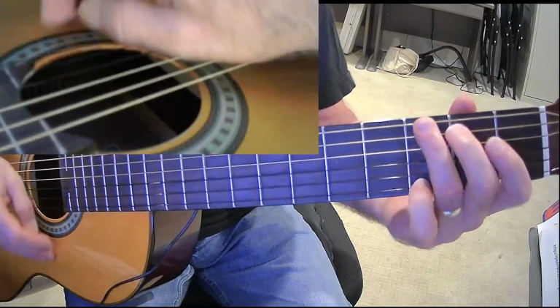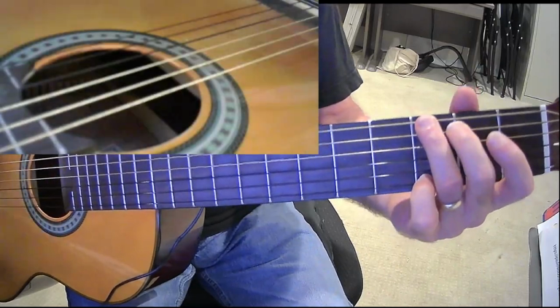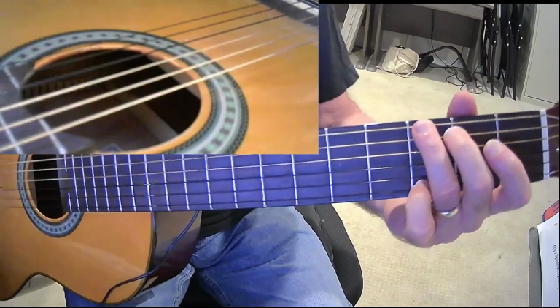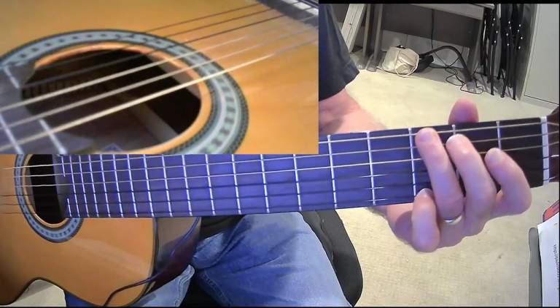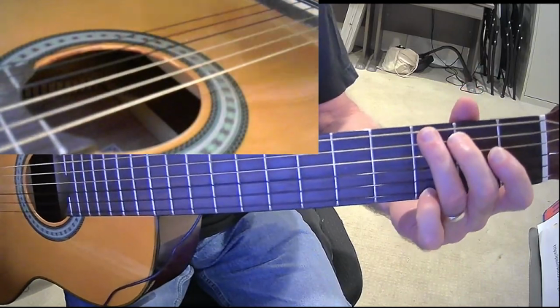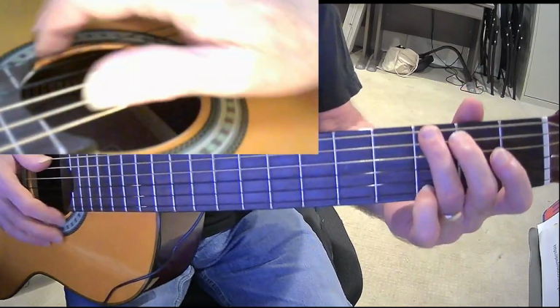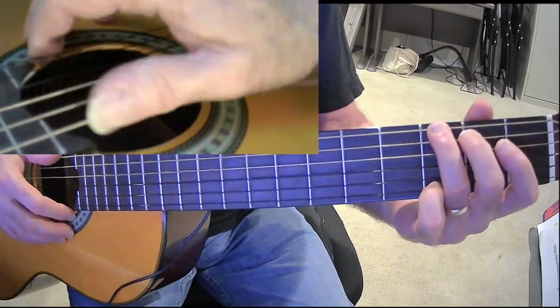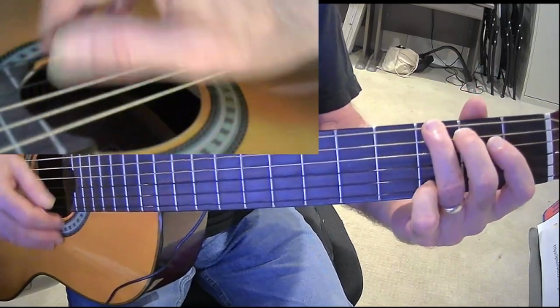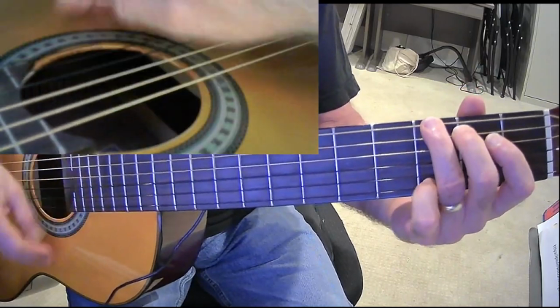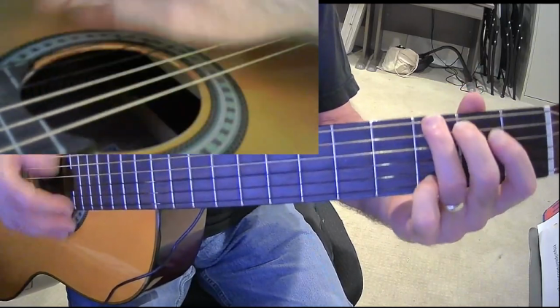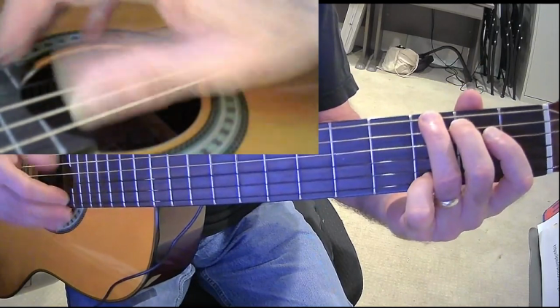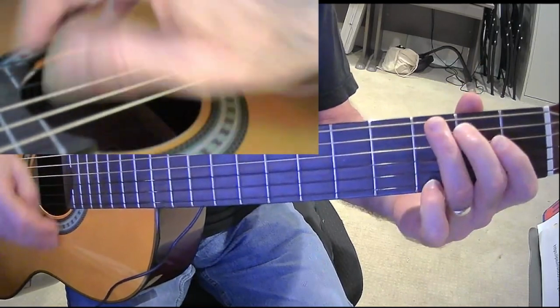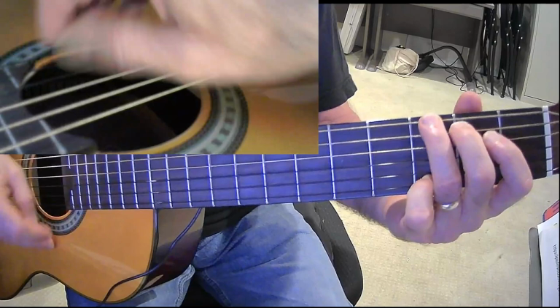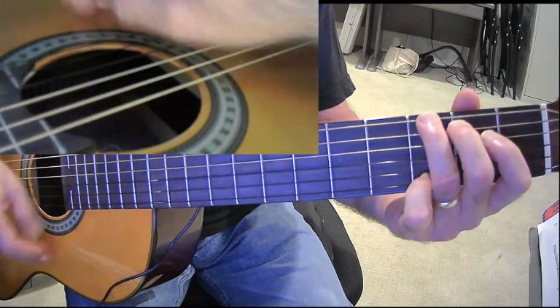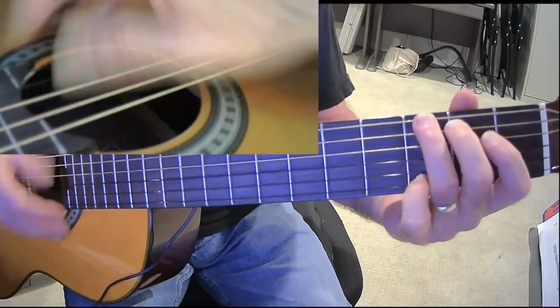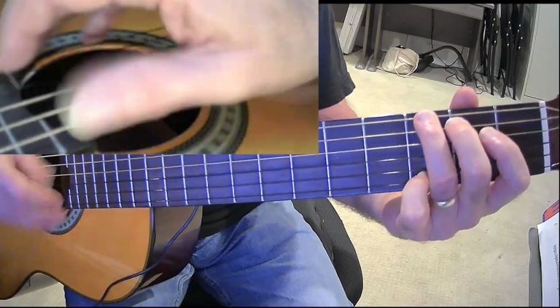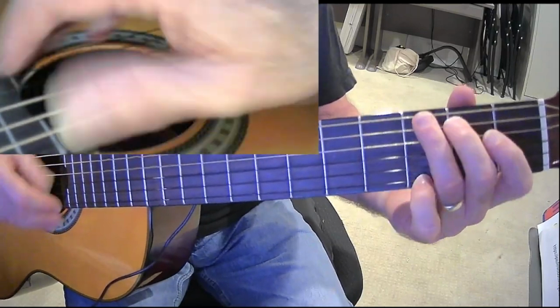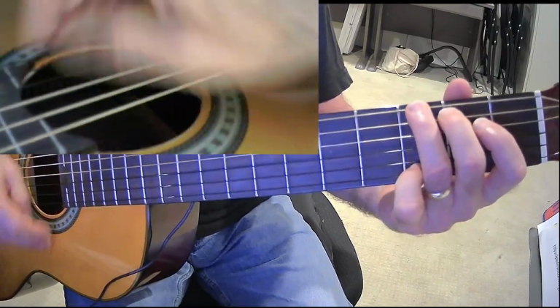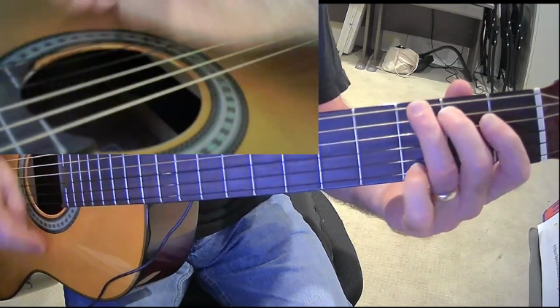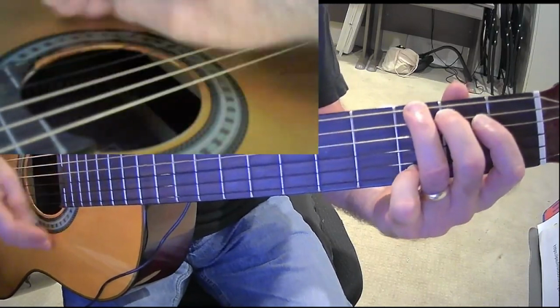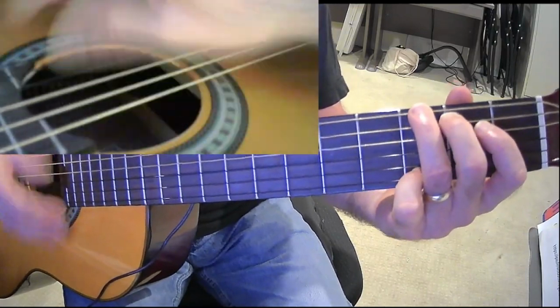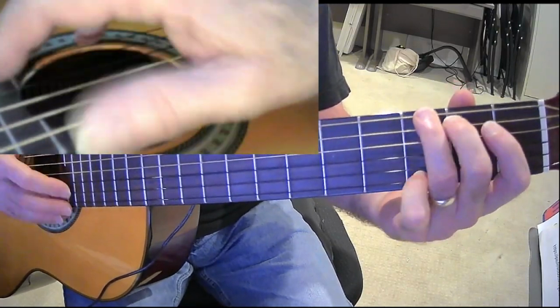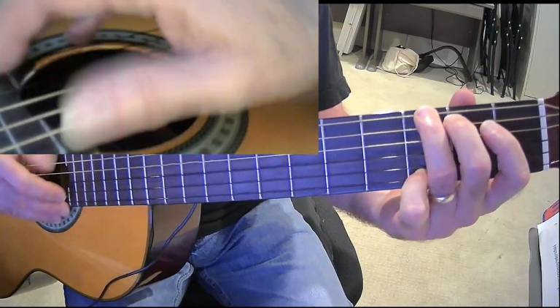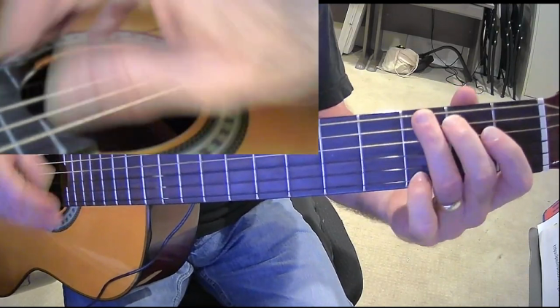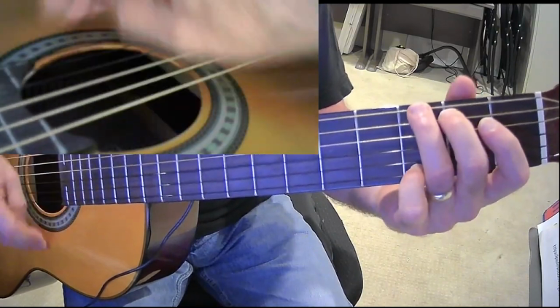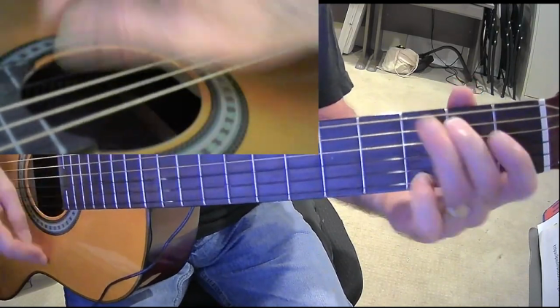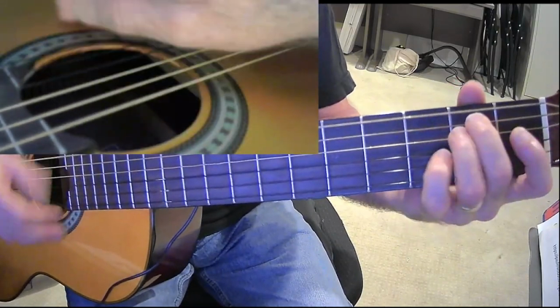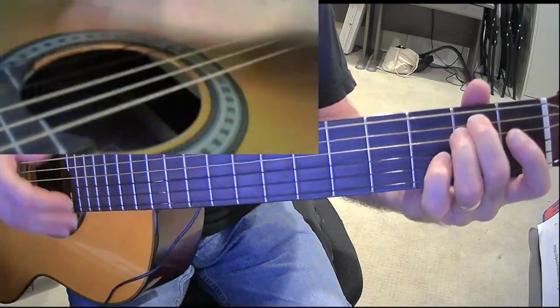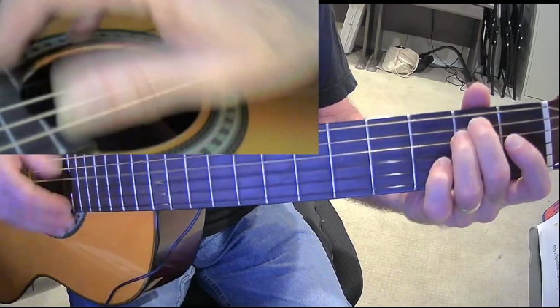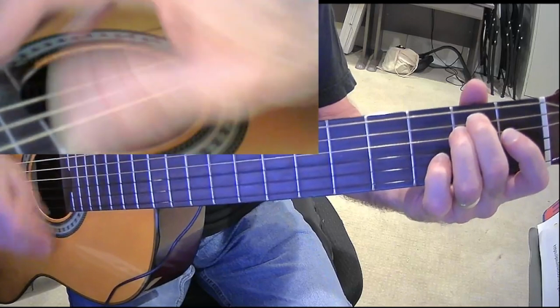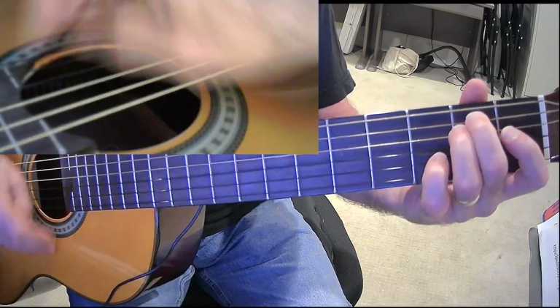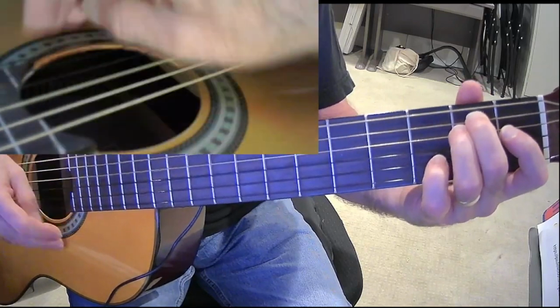And the strumming pattern that I like here is down, down, down, down, down, down, down. And again, I was going over the Cork and Cary Mountains.